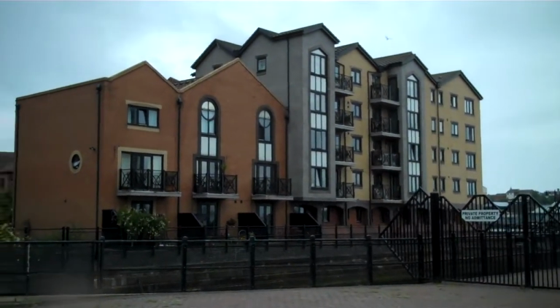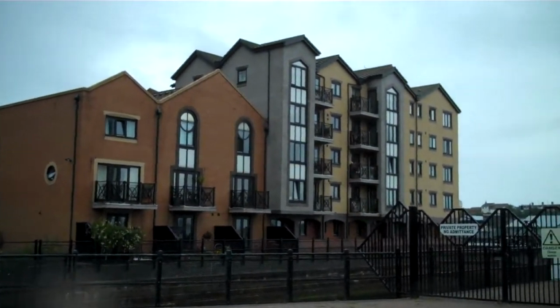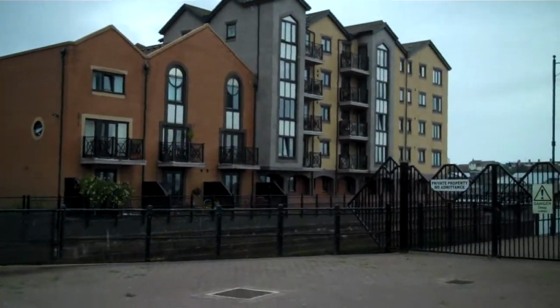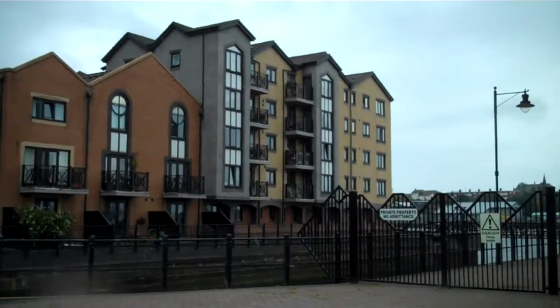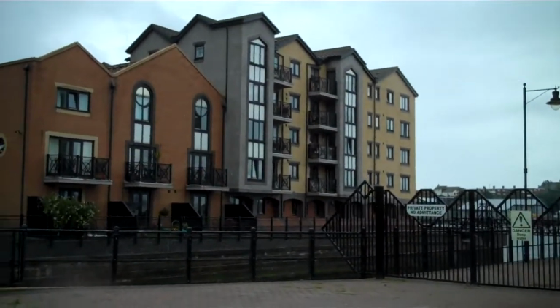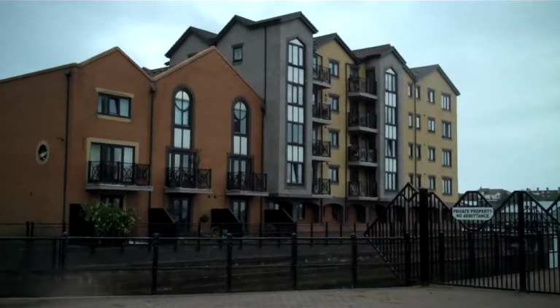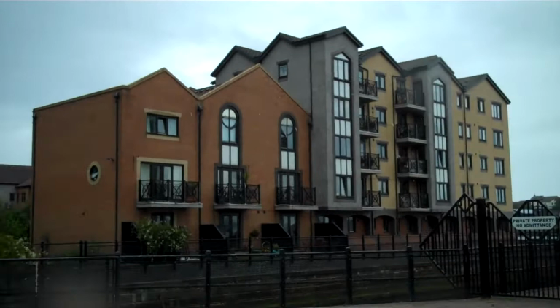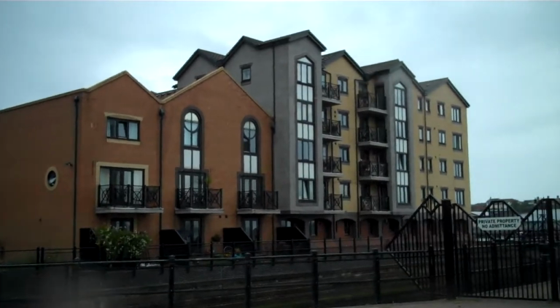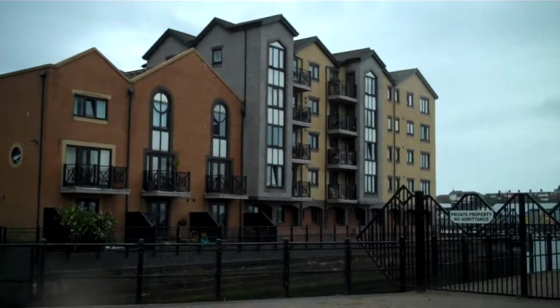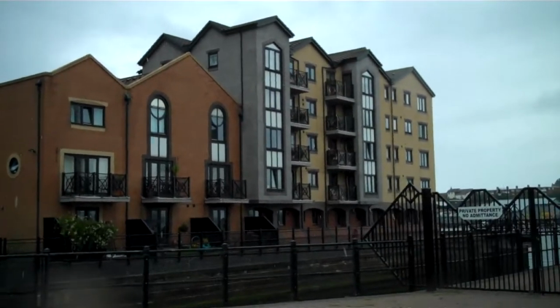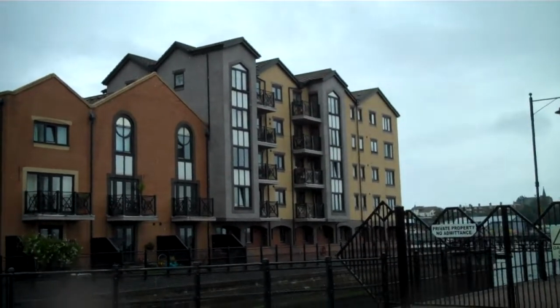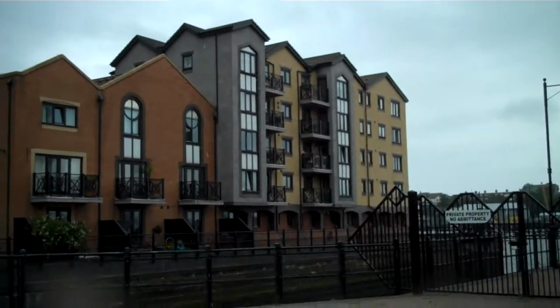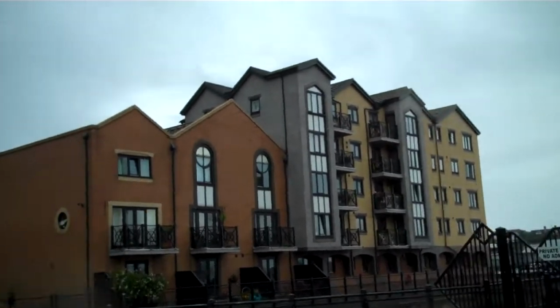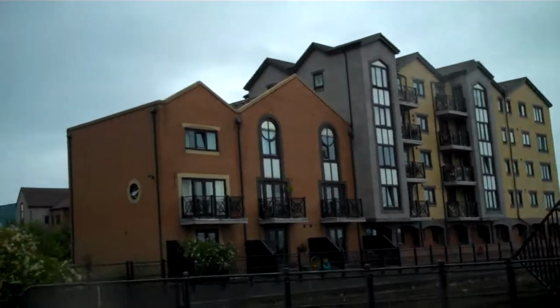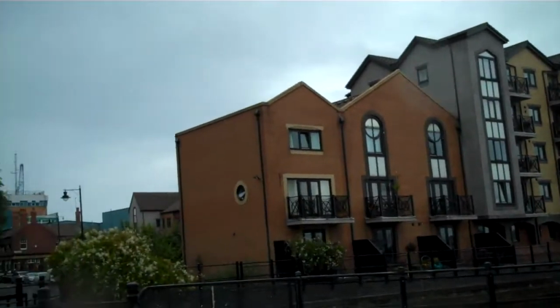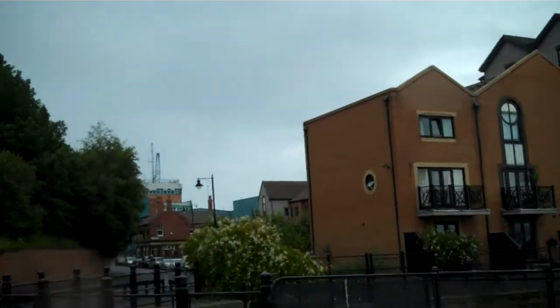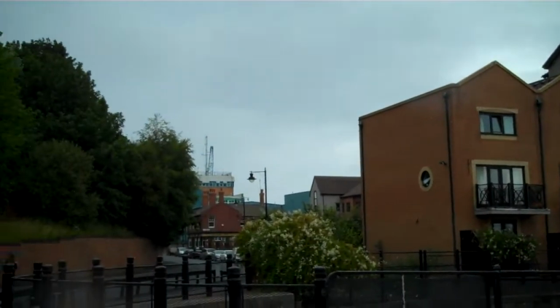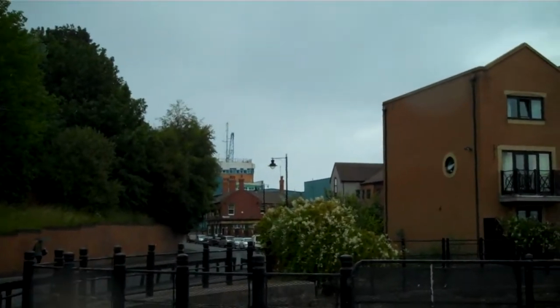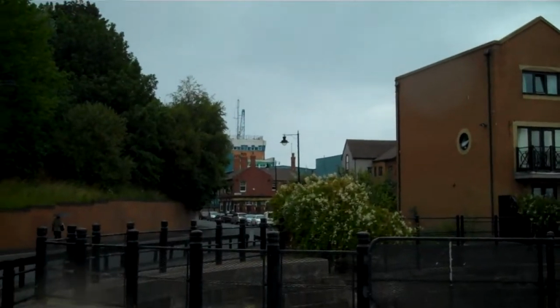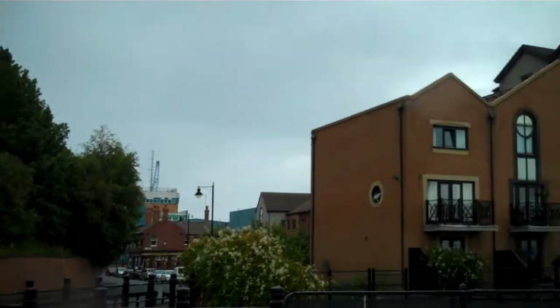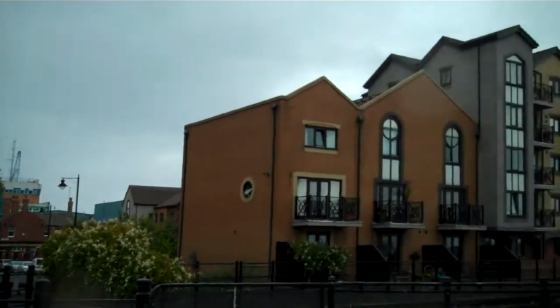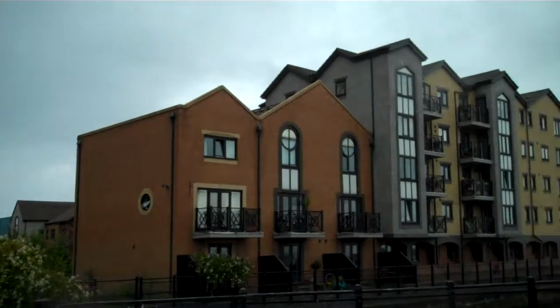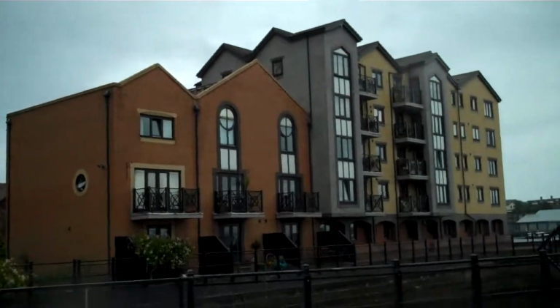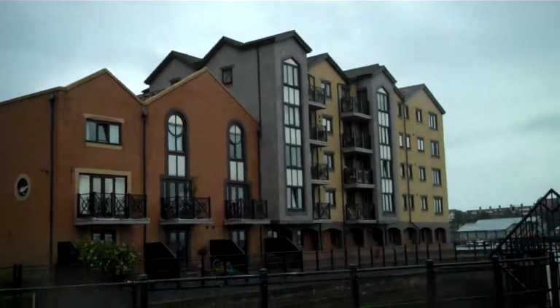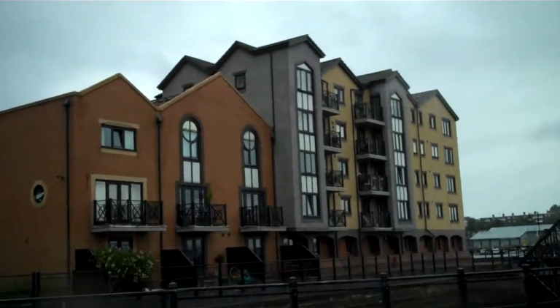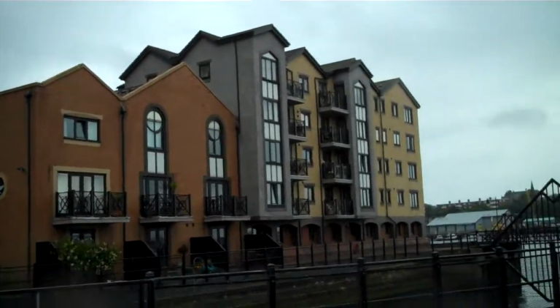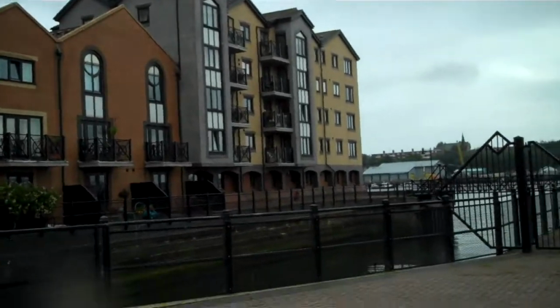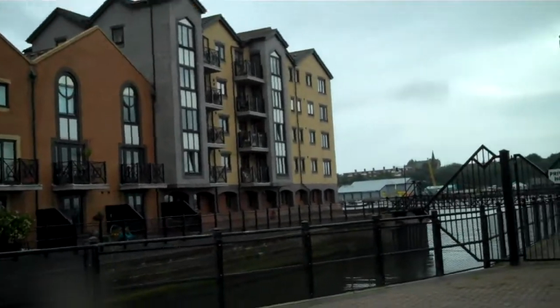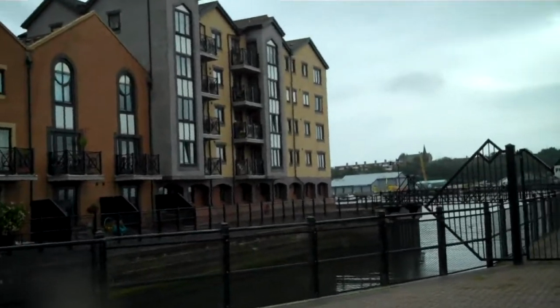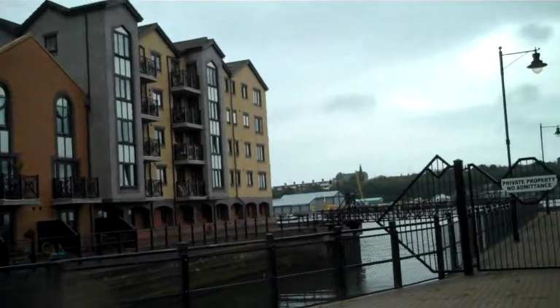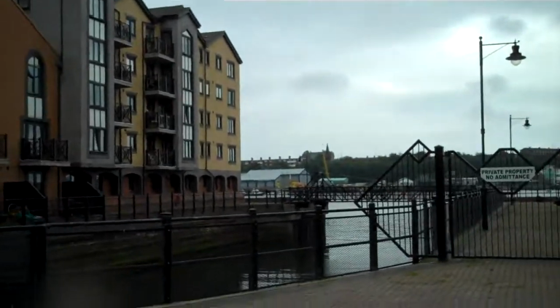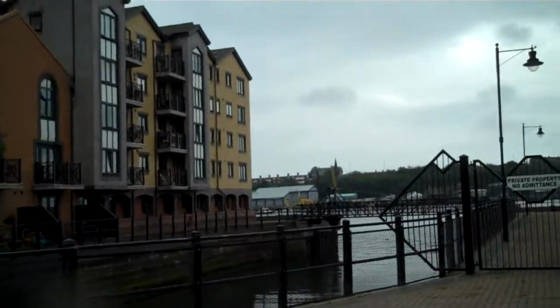This is North Shields. It's approximately 600 meters to the west of Fish Quay, which is in that direction. And here we have a little curiosity of bygone days.